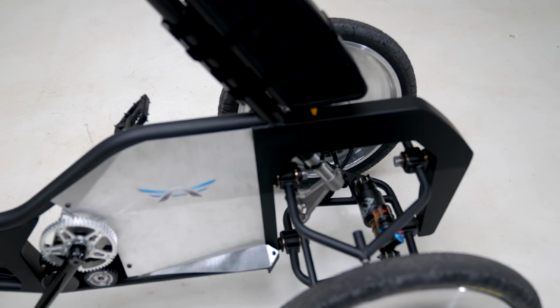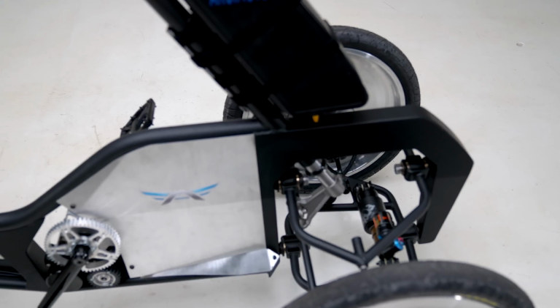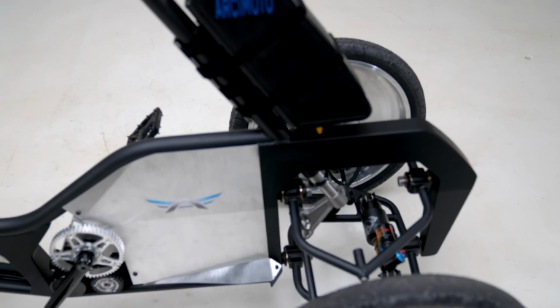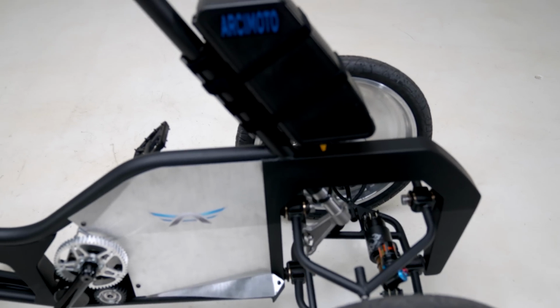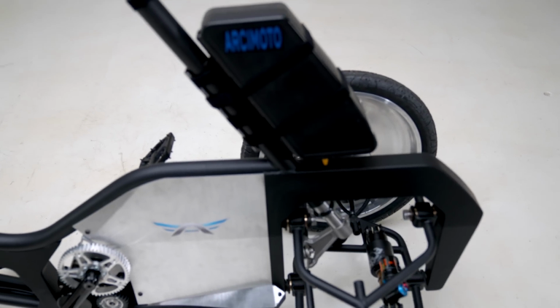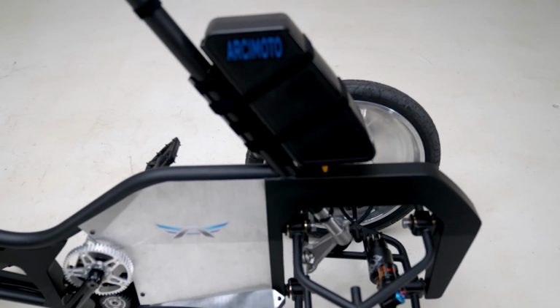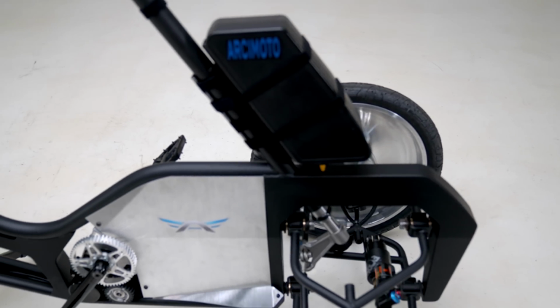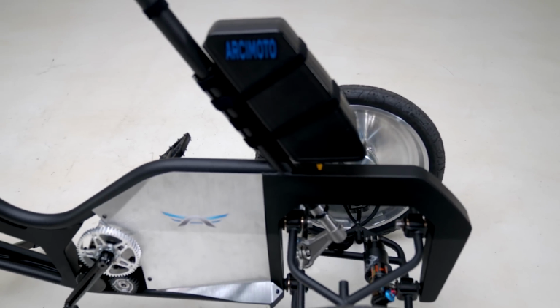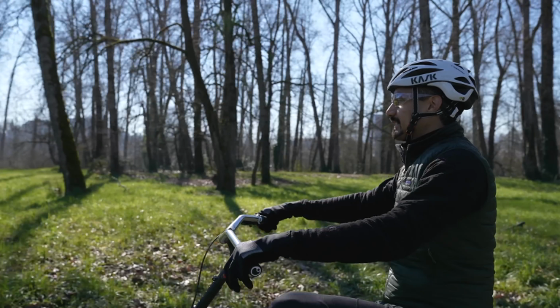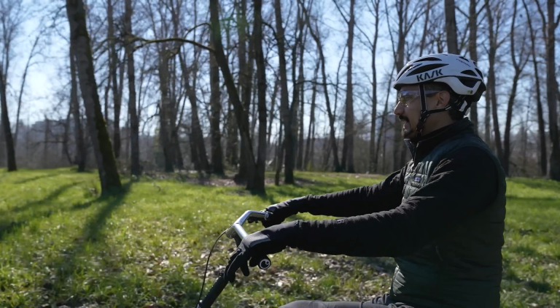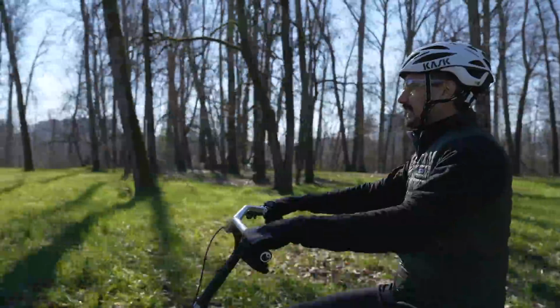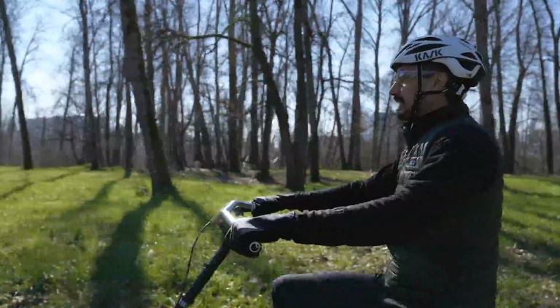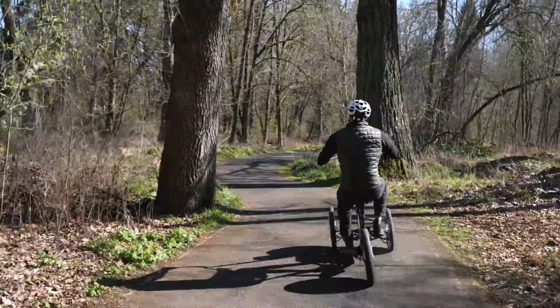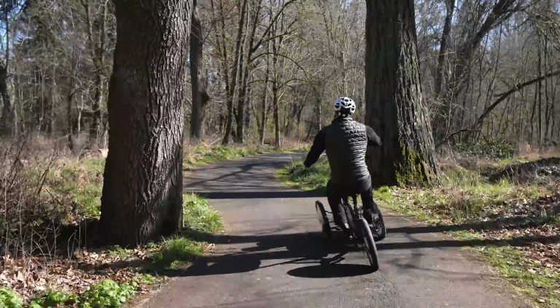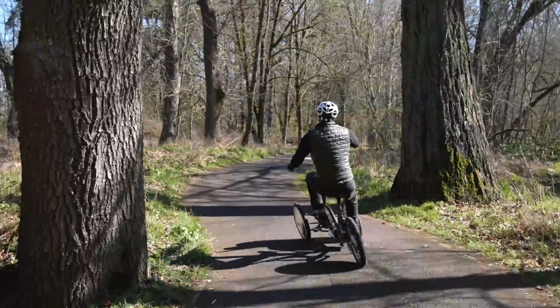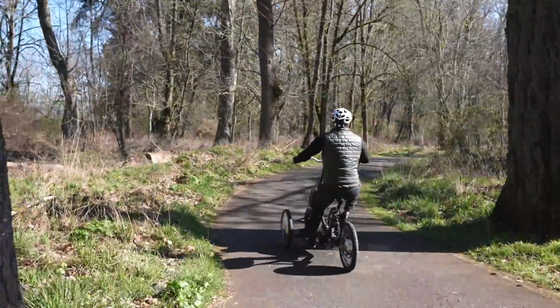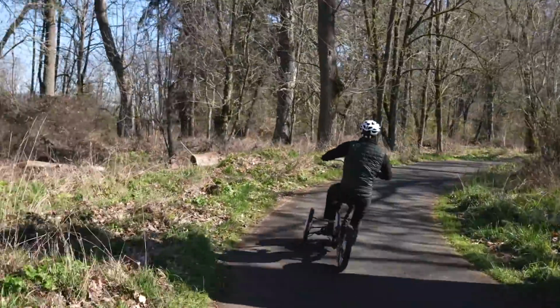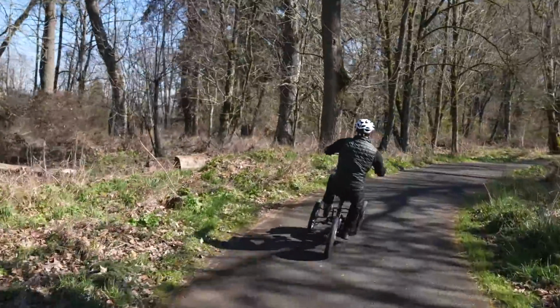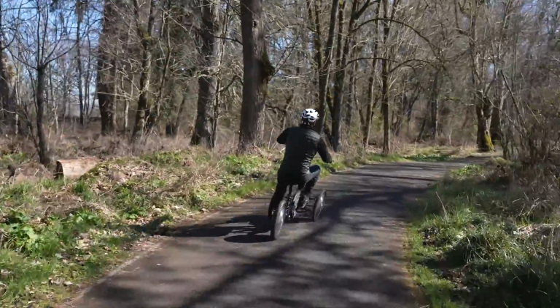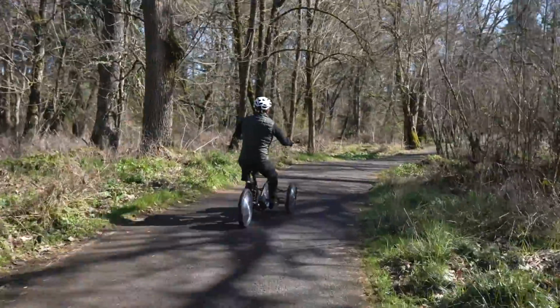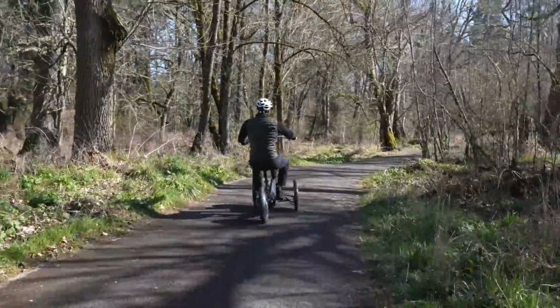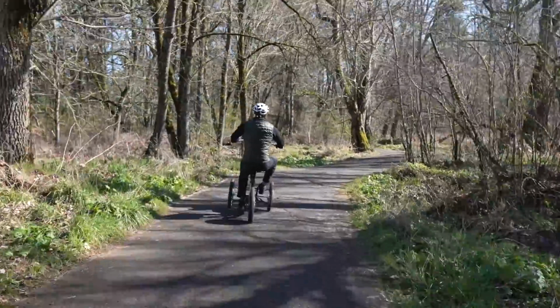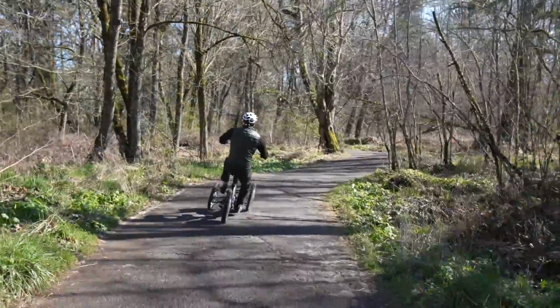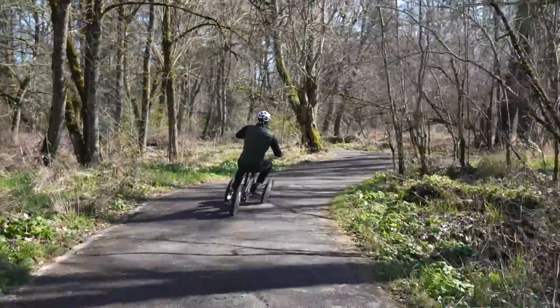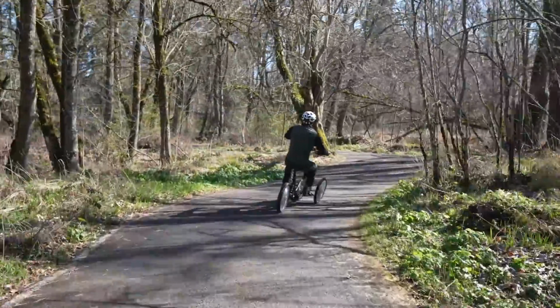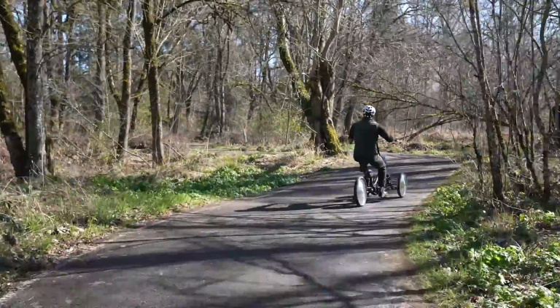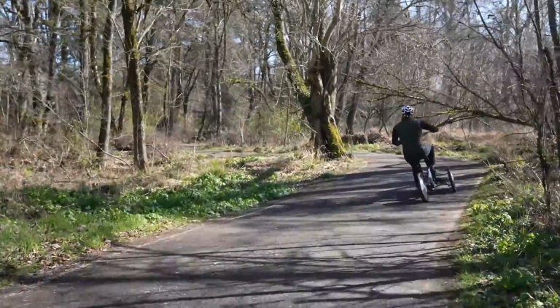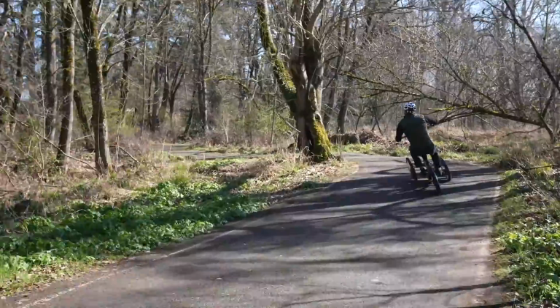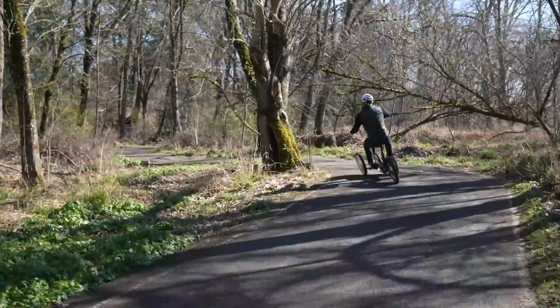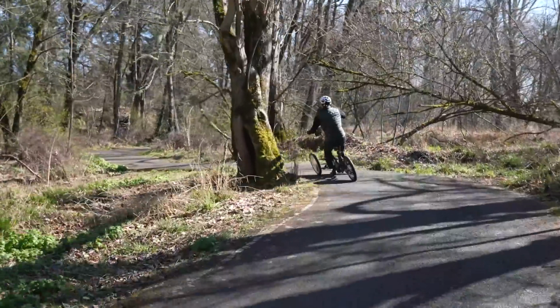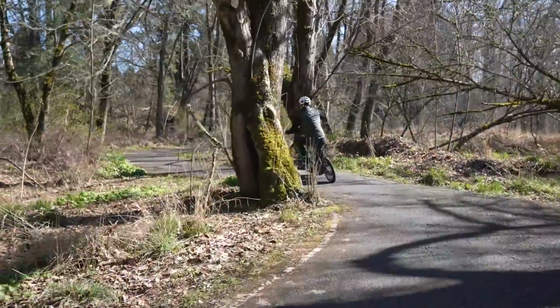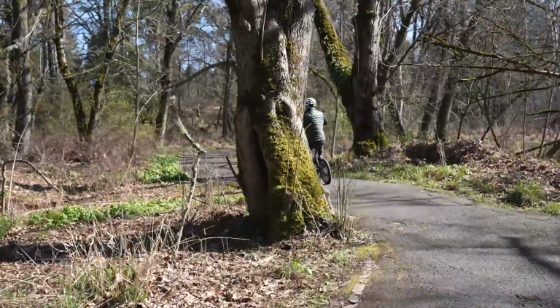The feeling of riding it is very natural, just like a bicycle. You have an enormous amount of stability at high speed and at low speed. A lot of this is imported from the tilting motor work suspension.